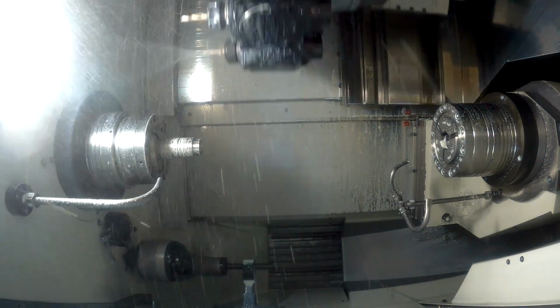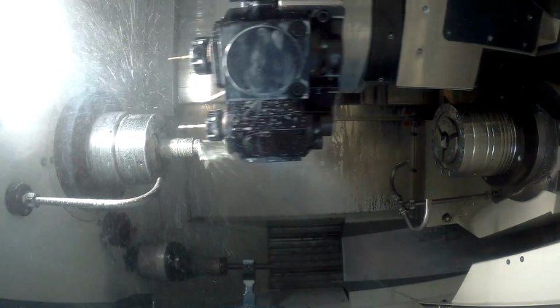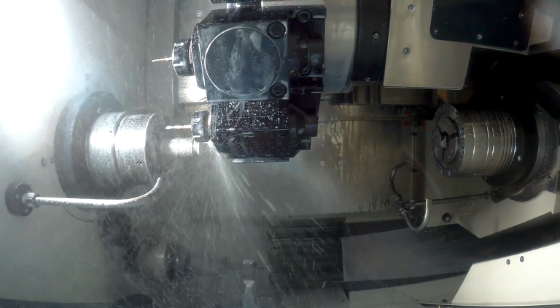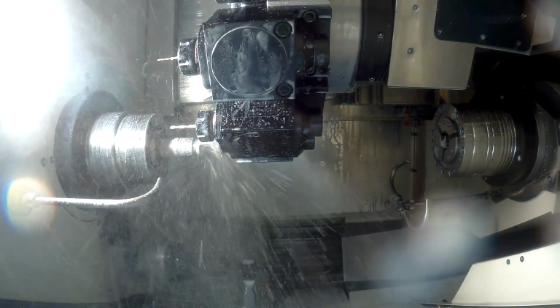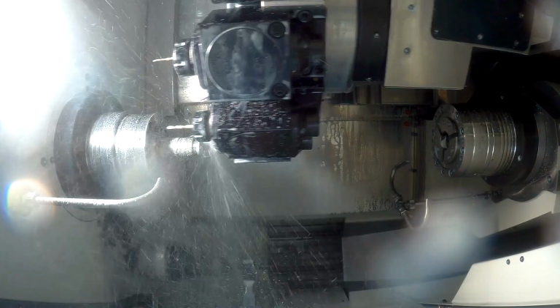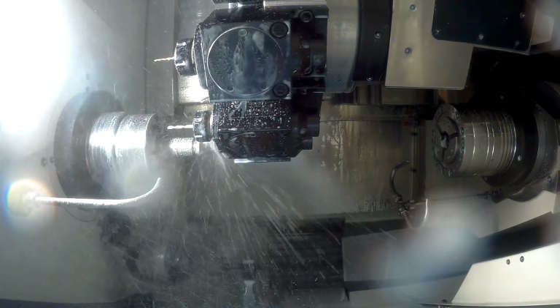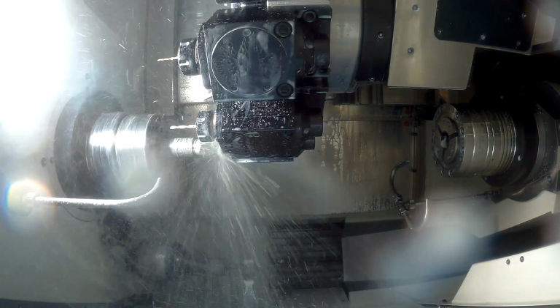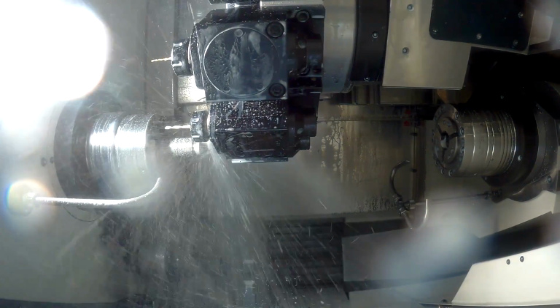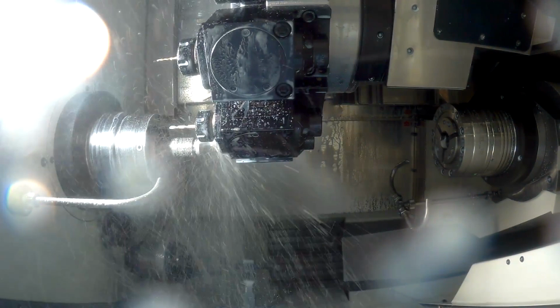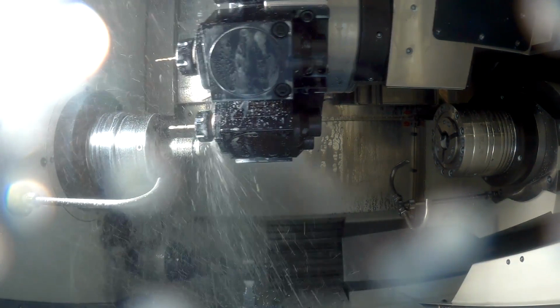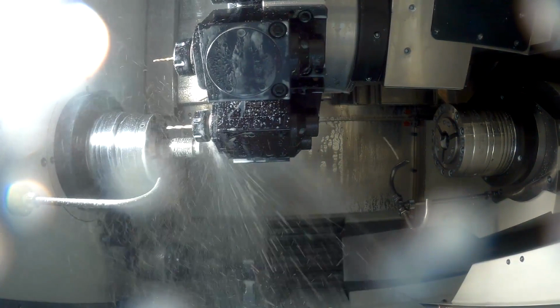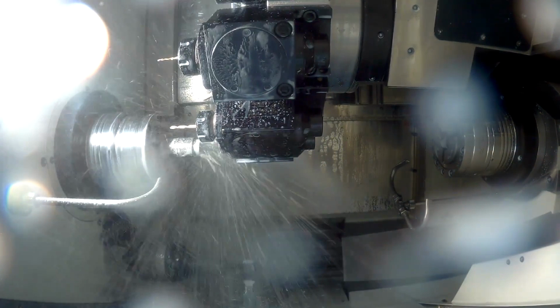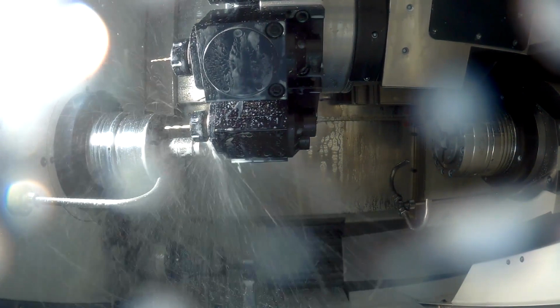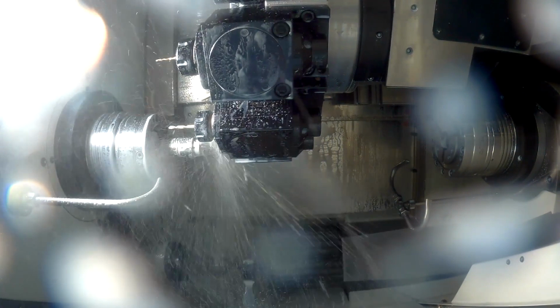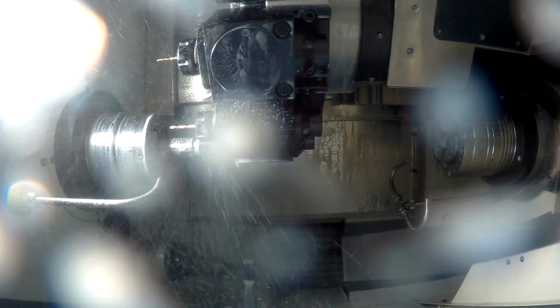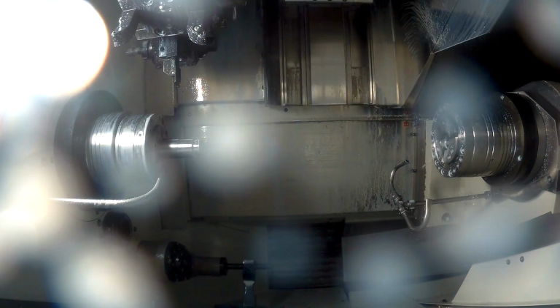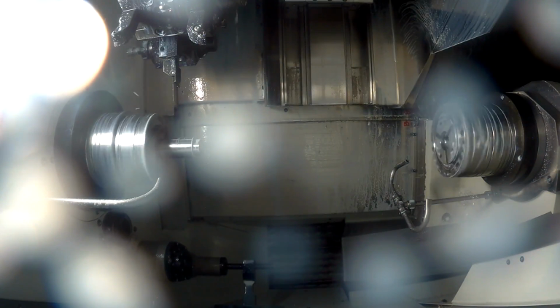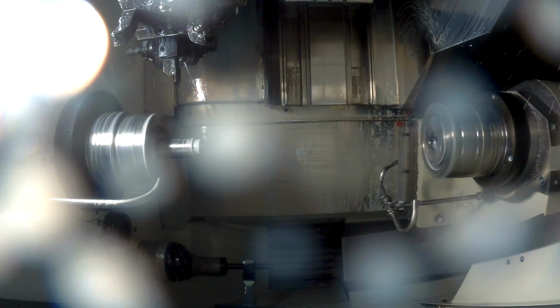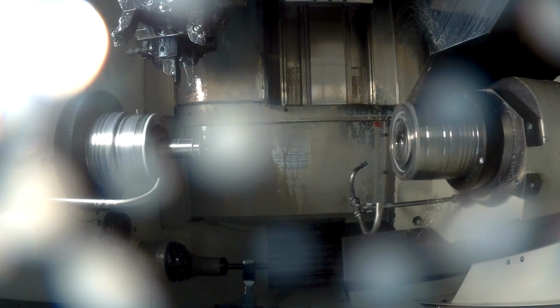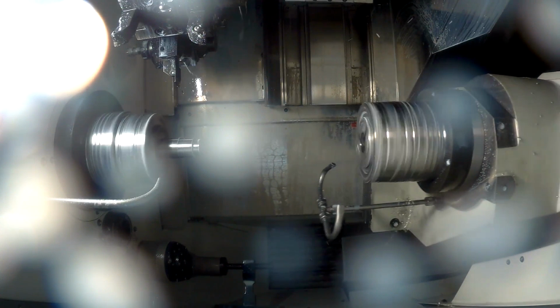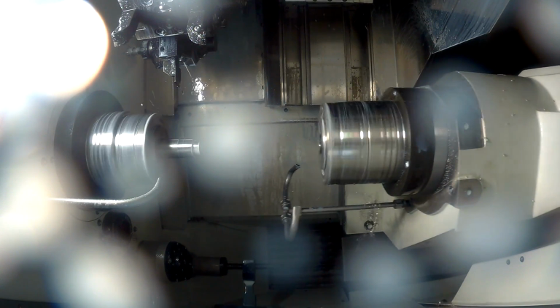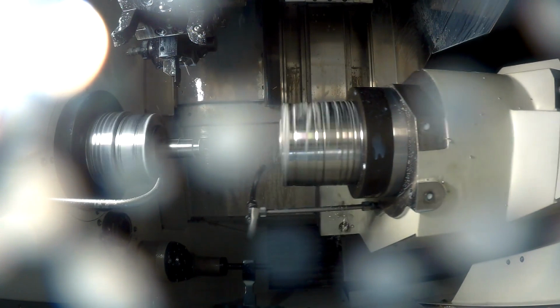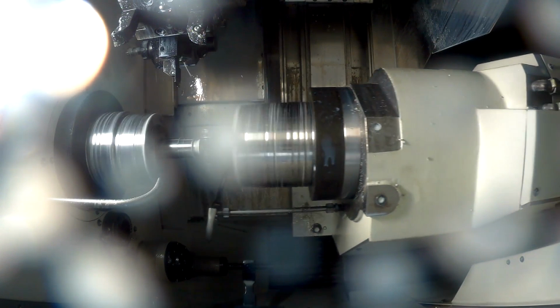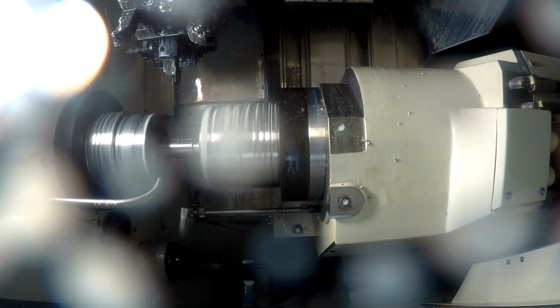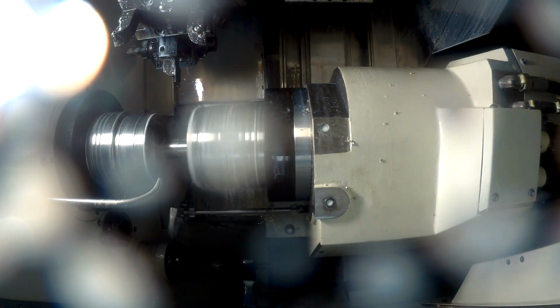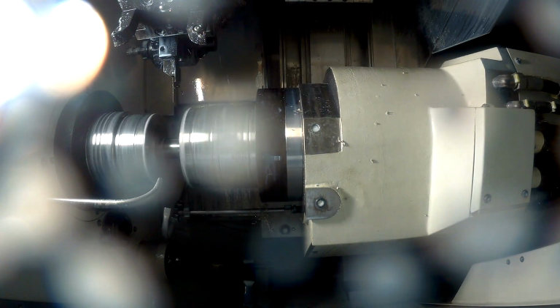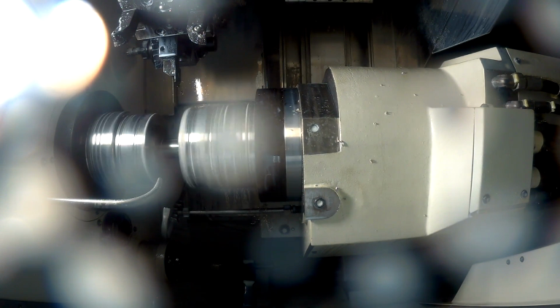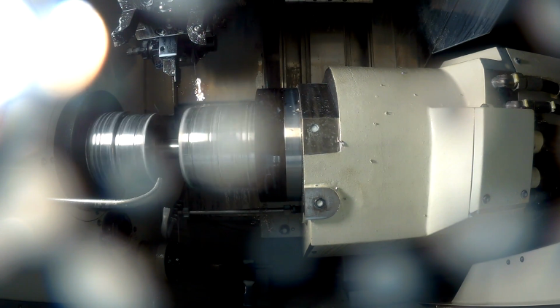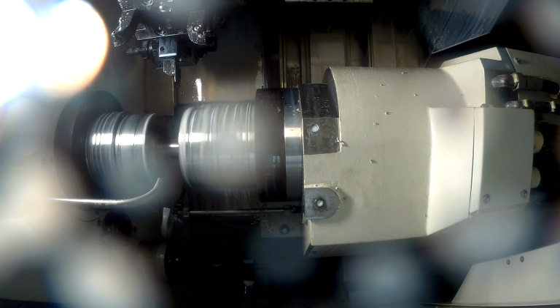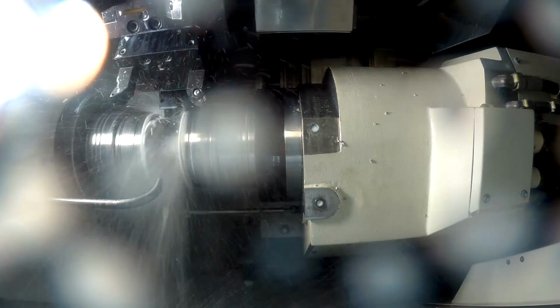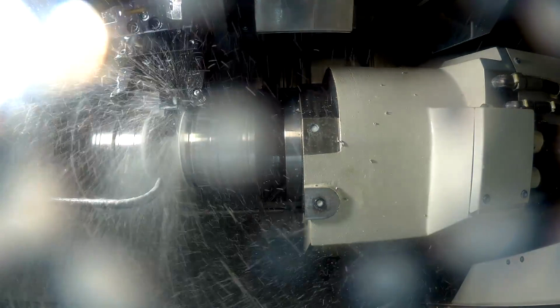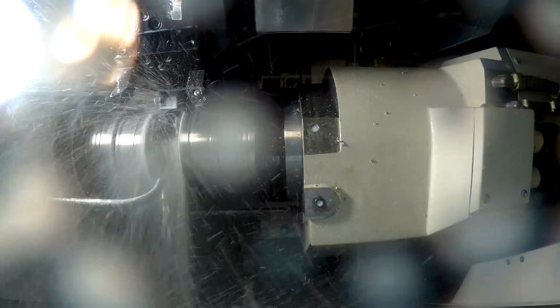That's right. It allows us to get the tooling right up close to the component because you haven't got any chuck jaws spinning around getting in the way. You can use shorter, more rigid tools, so if you're taking larger cuts that helps, but if you're taking finishing cuts it helps as well because you can get a better surface finish.